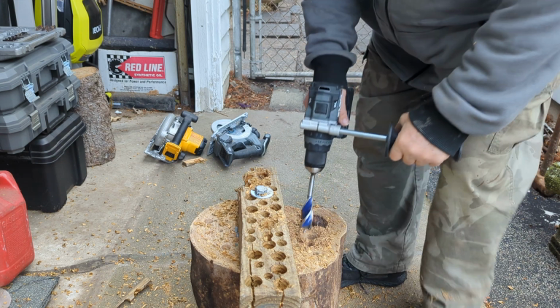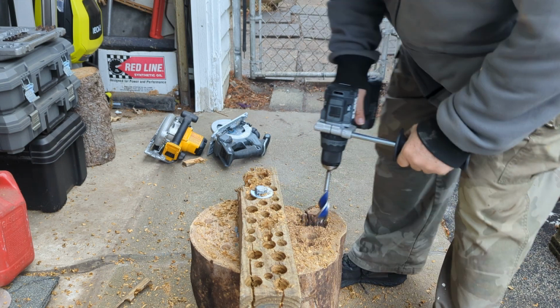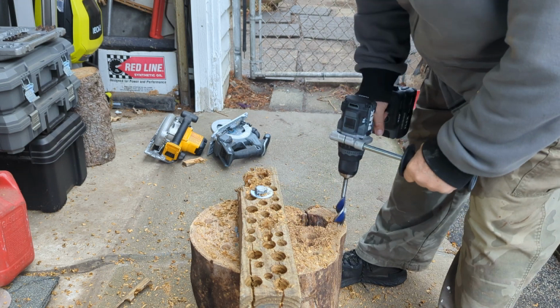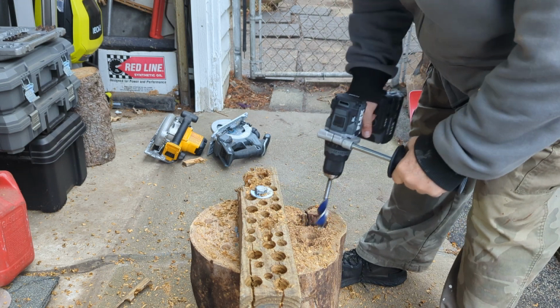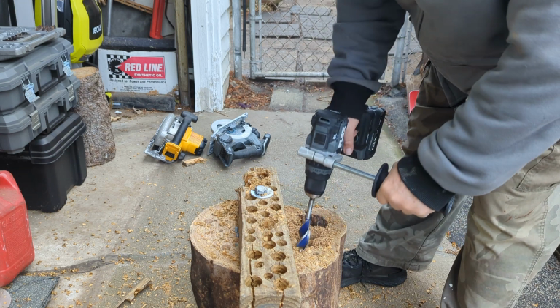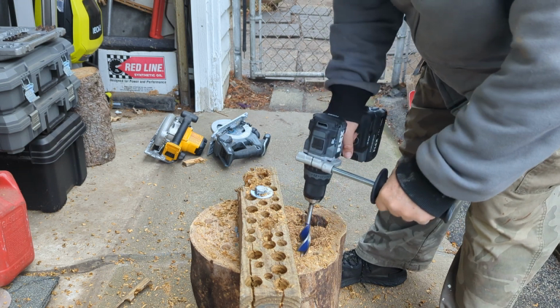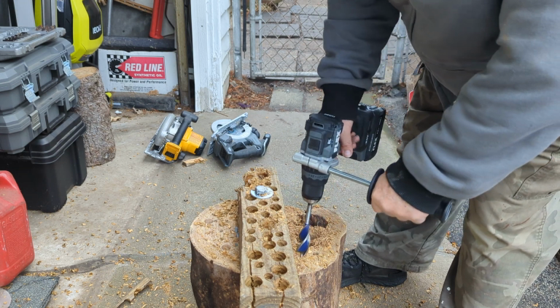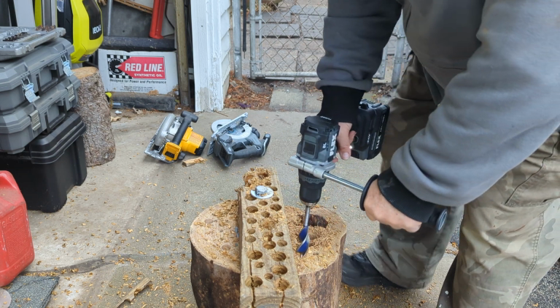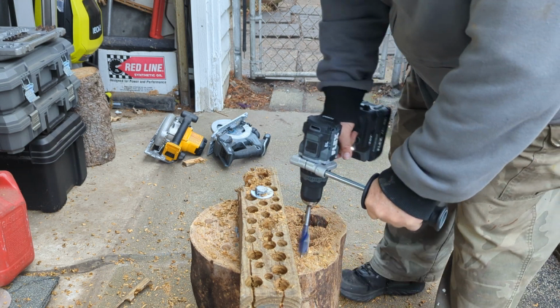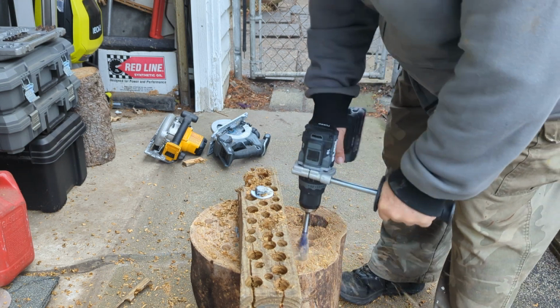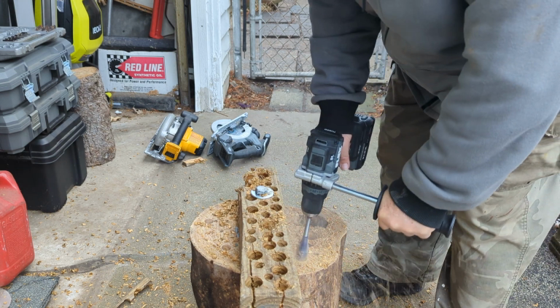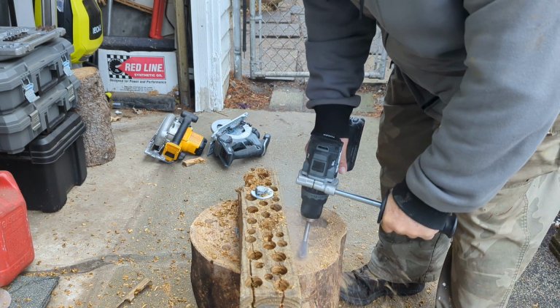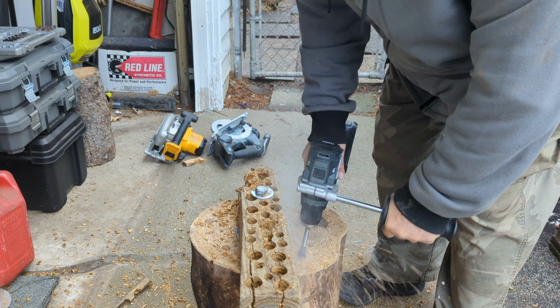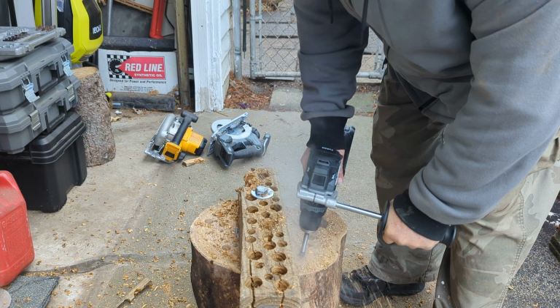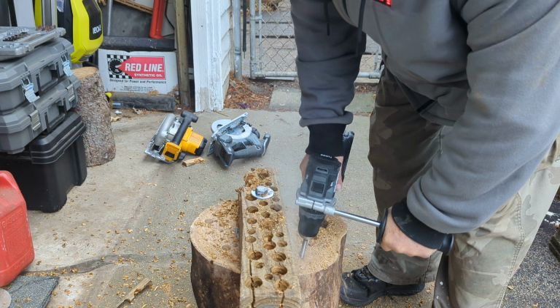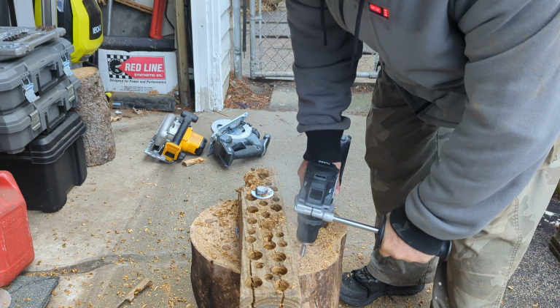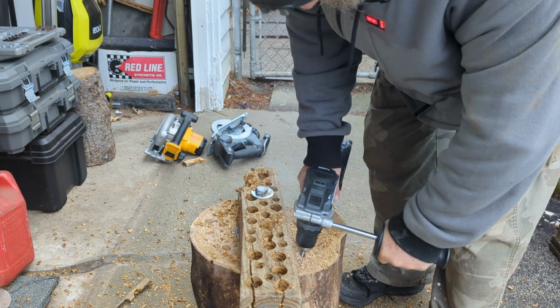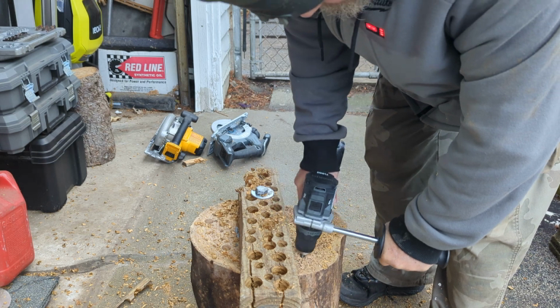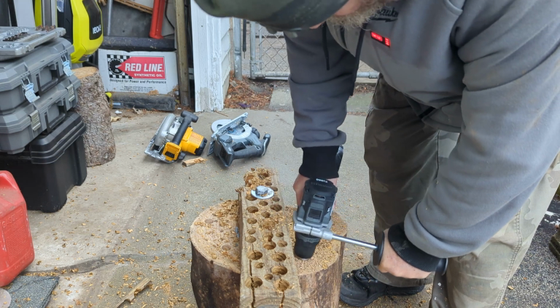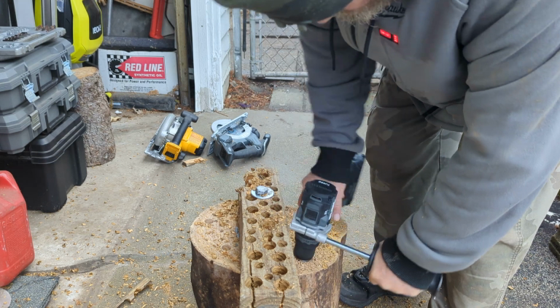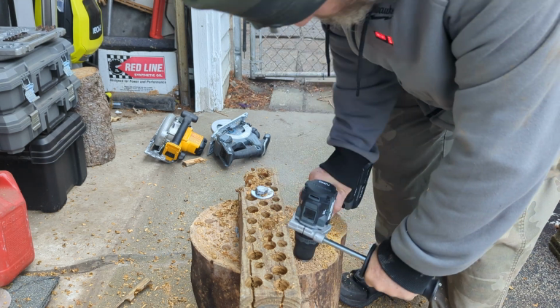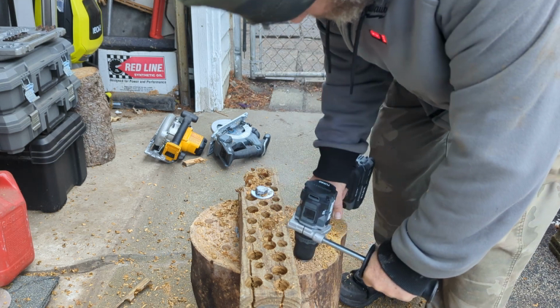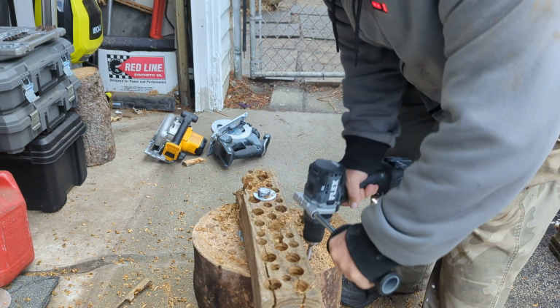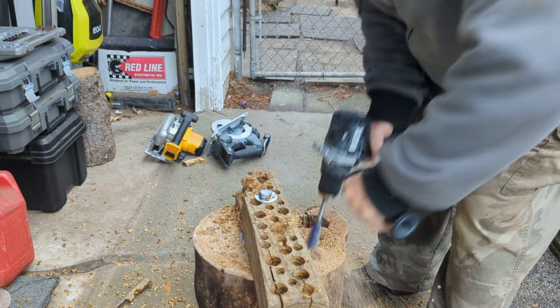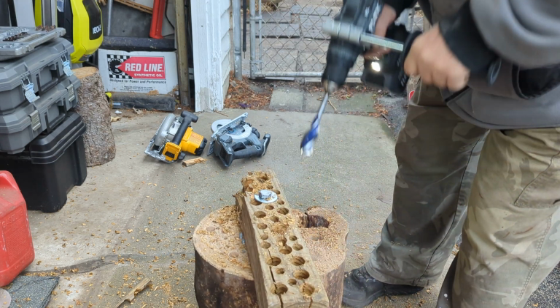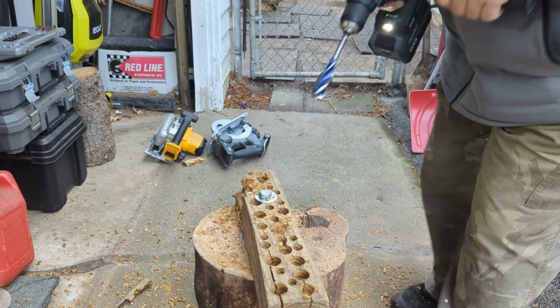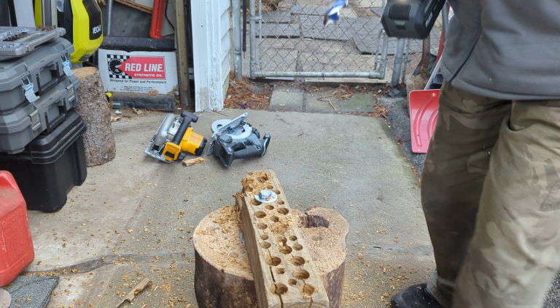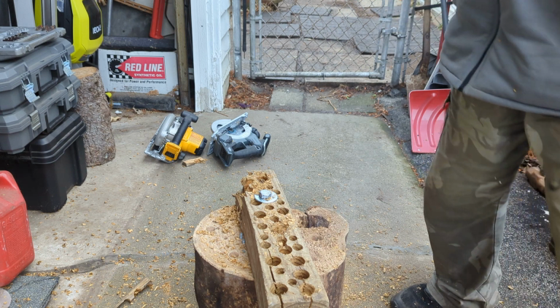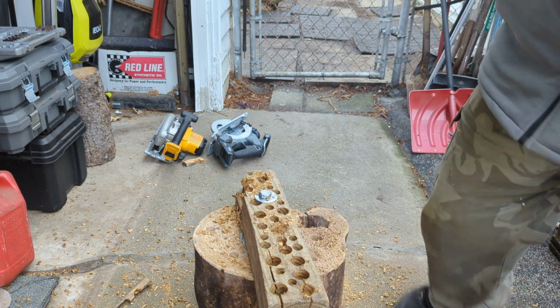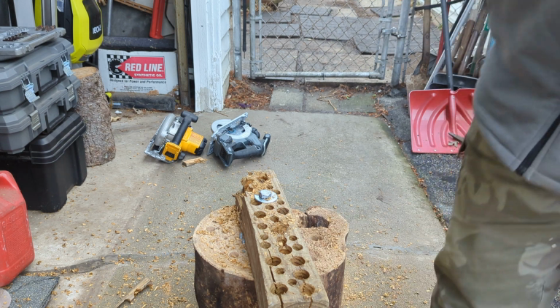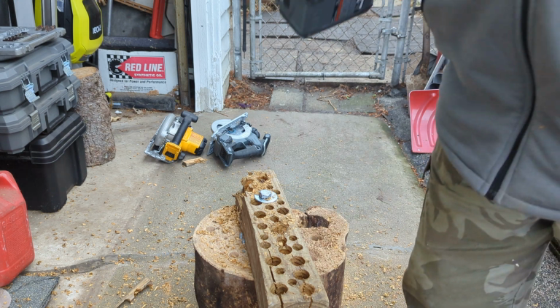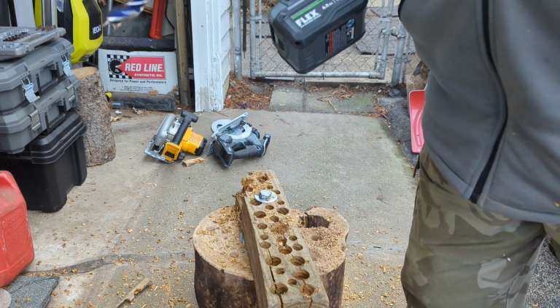Another hole in this stump, right about there. This thing is a lot of freakin power, man.